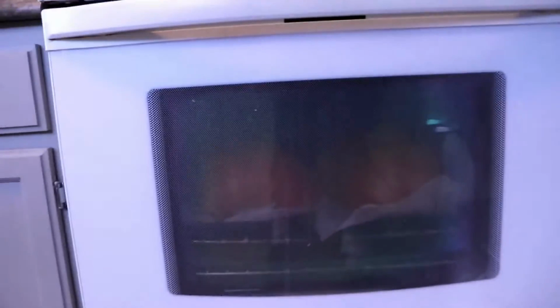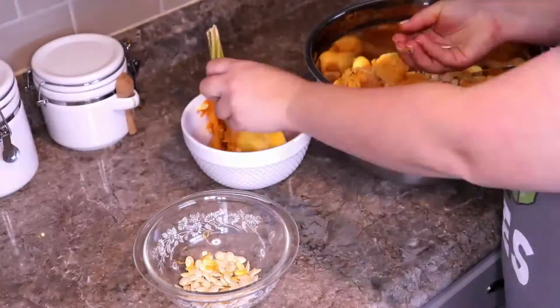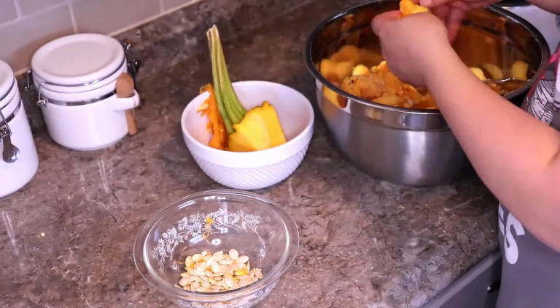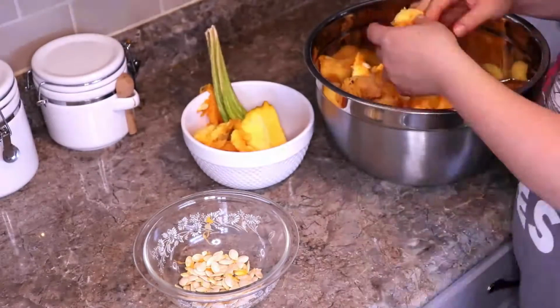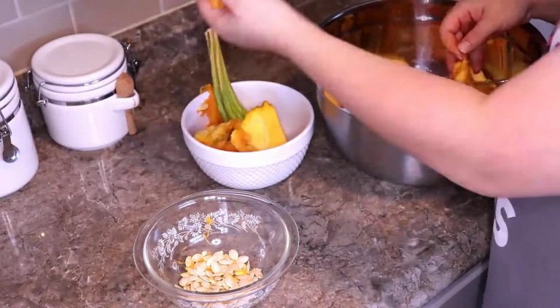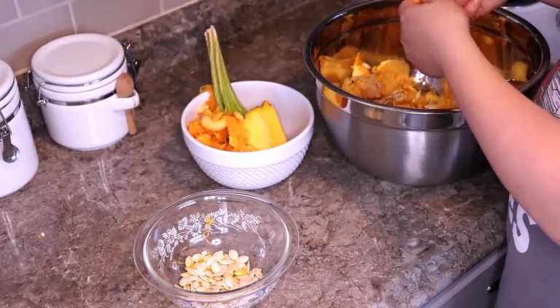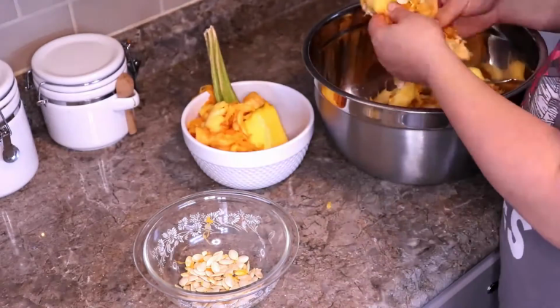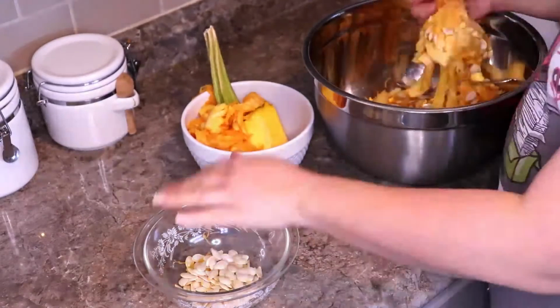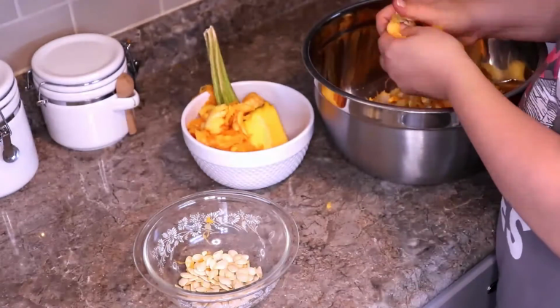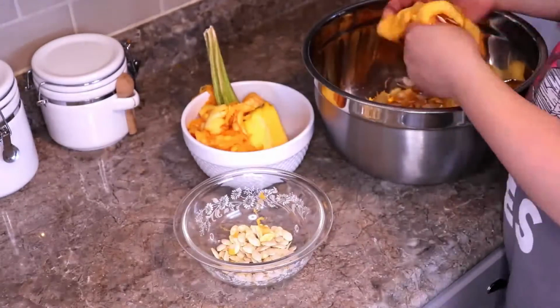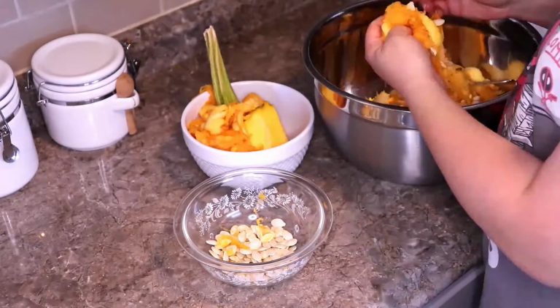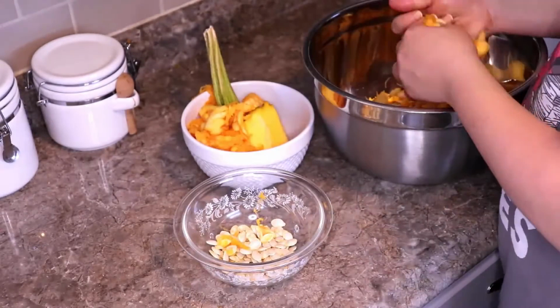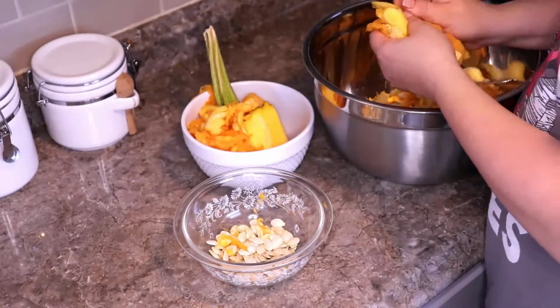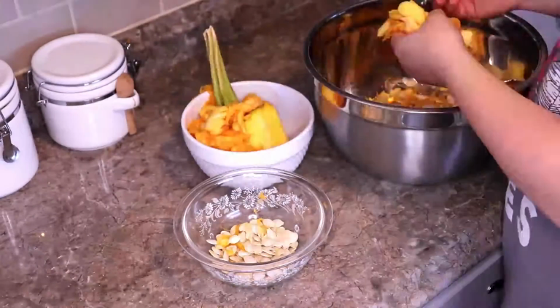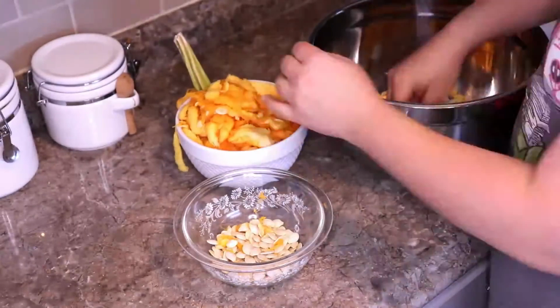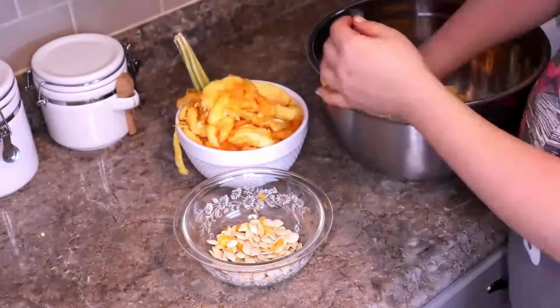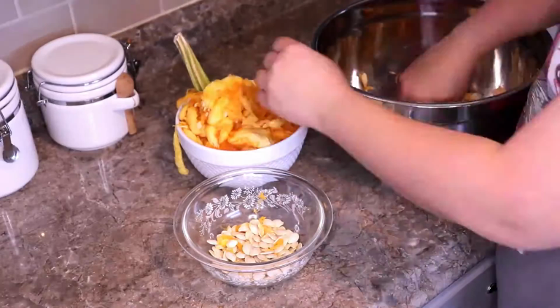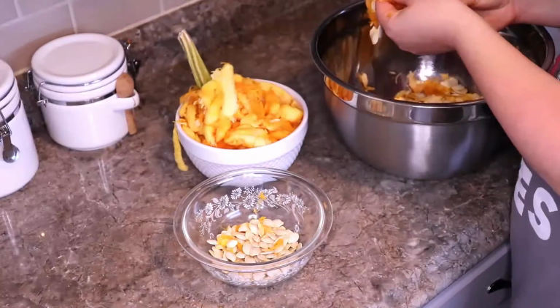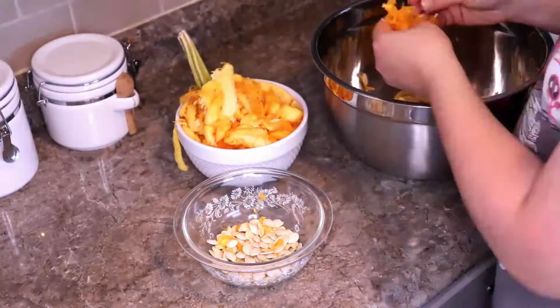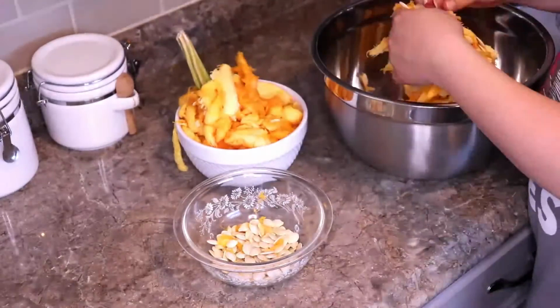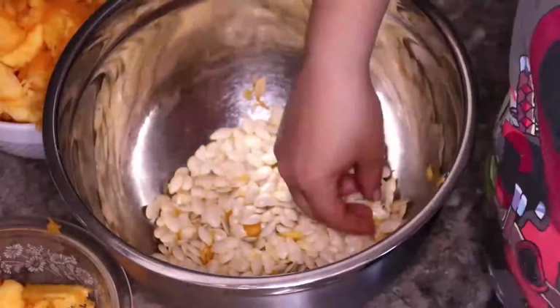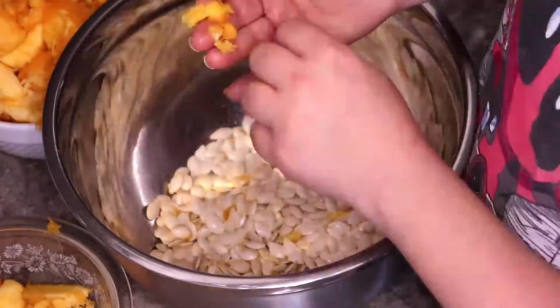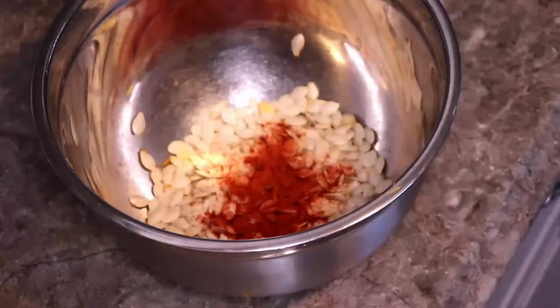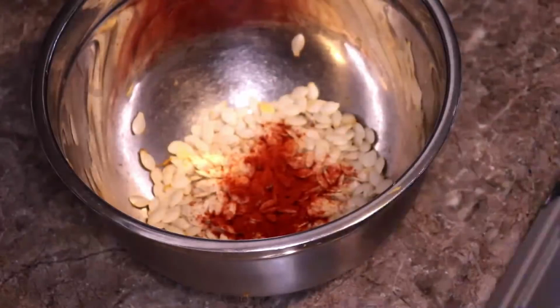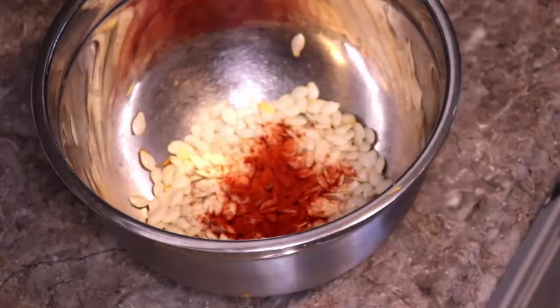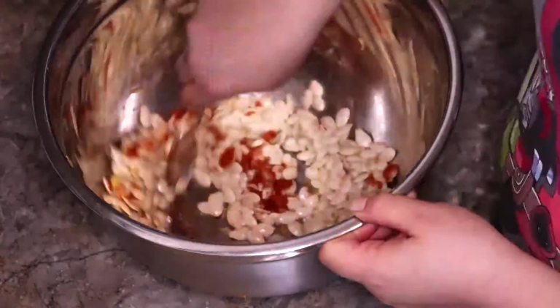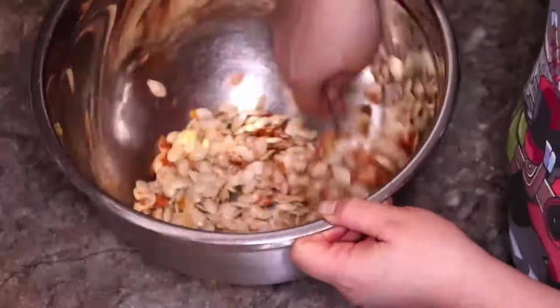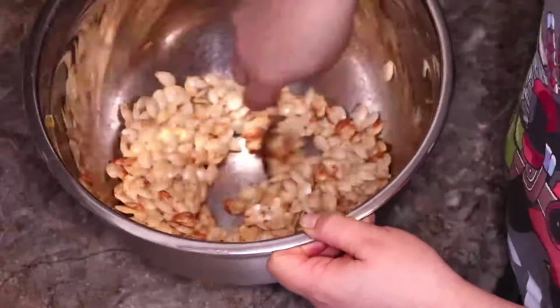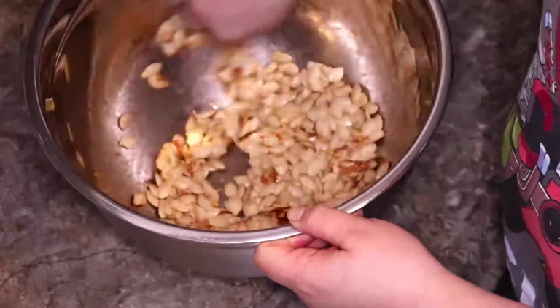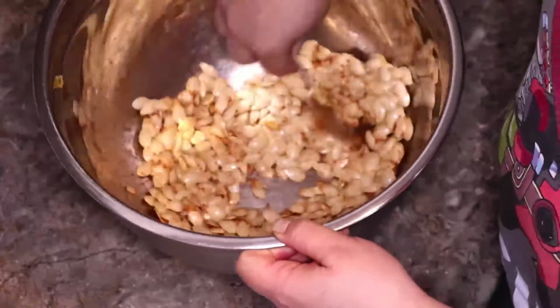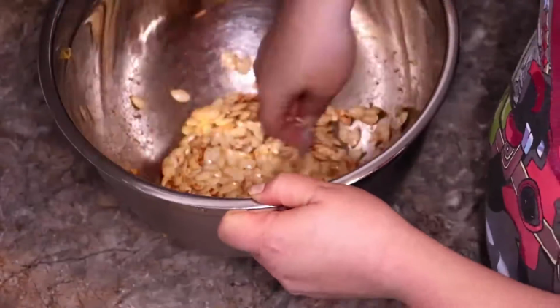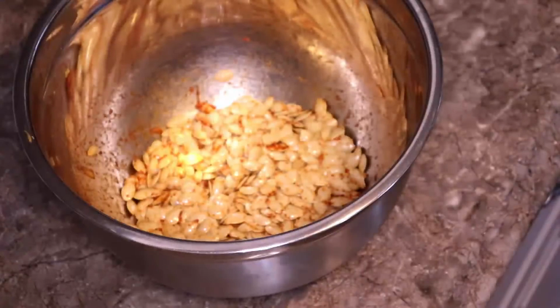So I popped the pumpkin in the oven to roast it up and get it all soft and easy to peel. And I separated my seeds to make roasted pumpkin seeds. I kept my pumpkin seeds simple with just a little bit of oil, salt, pepper, and a pinch of paprika.